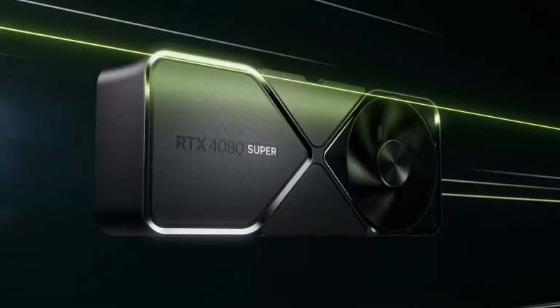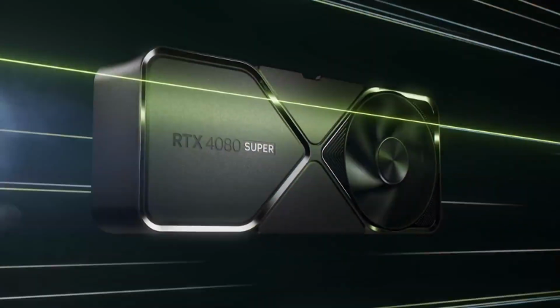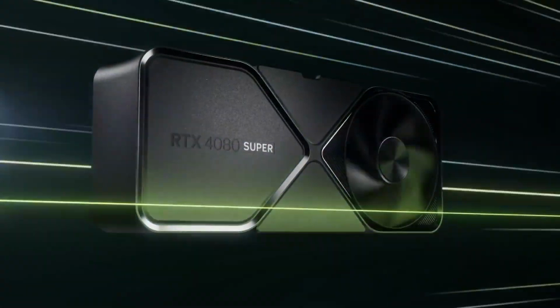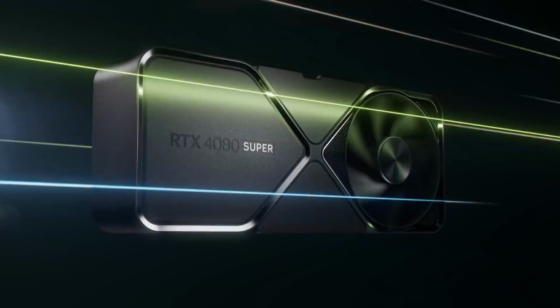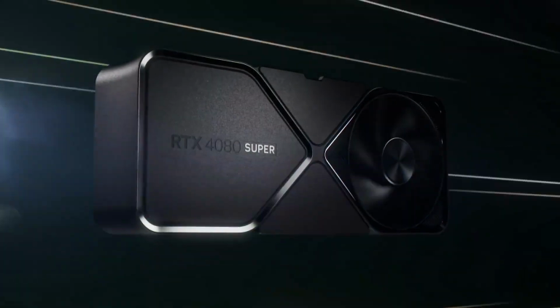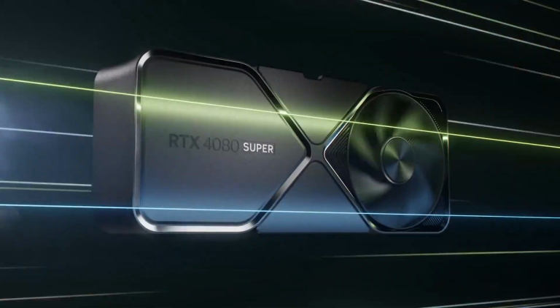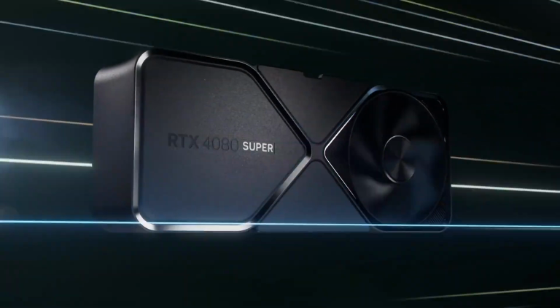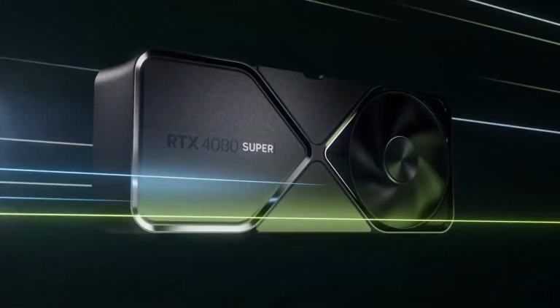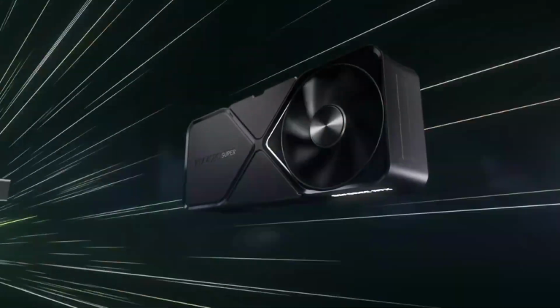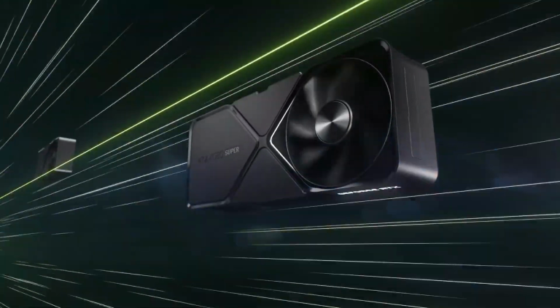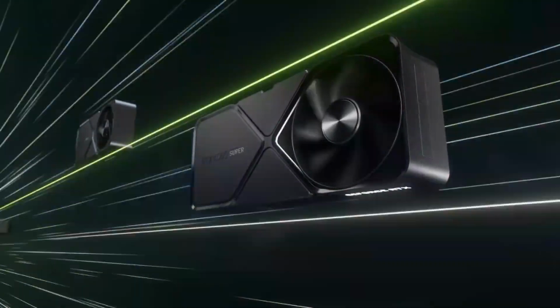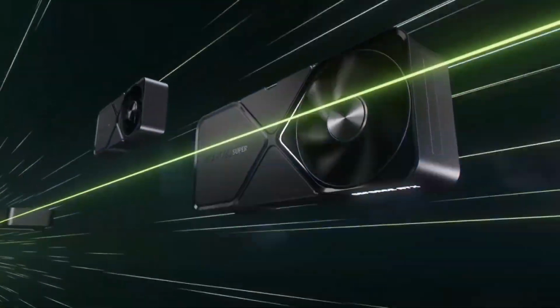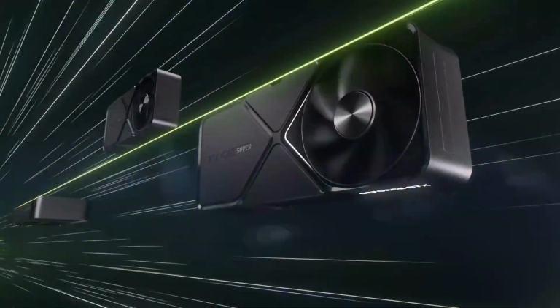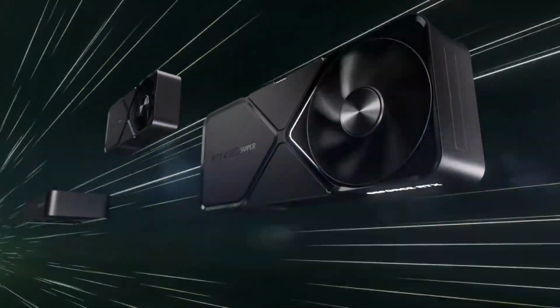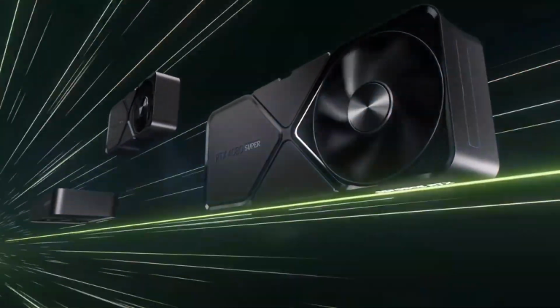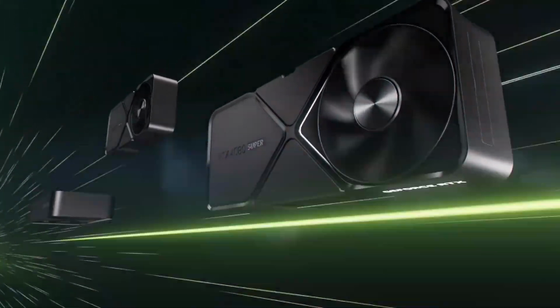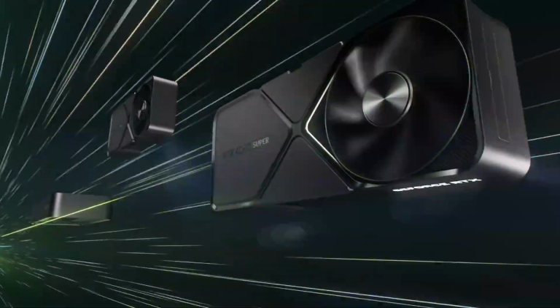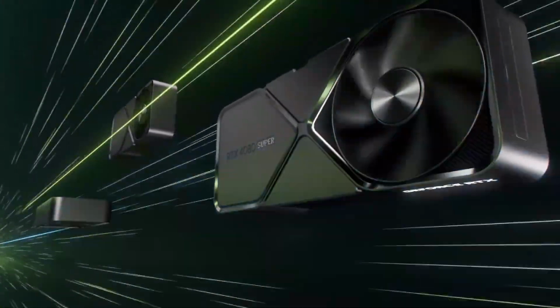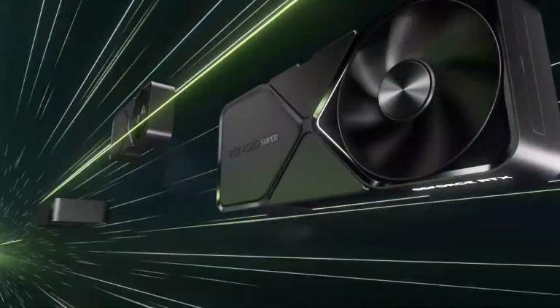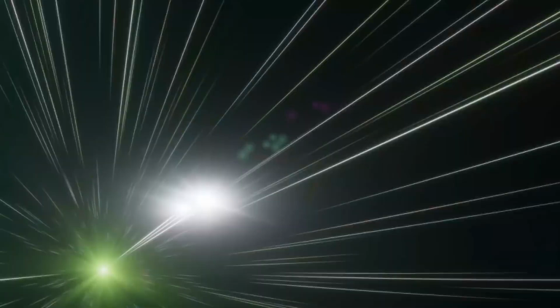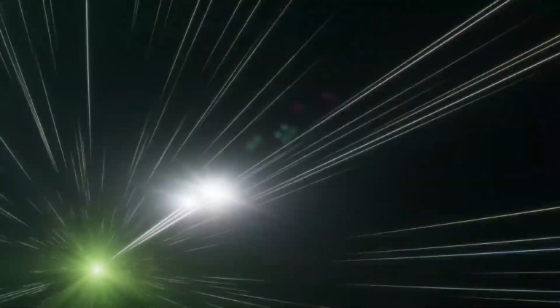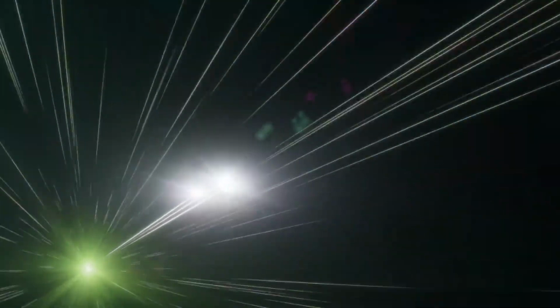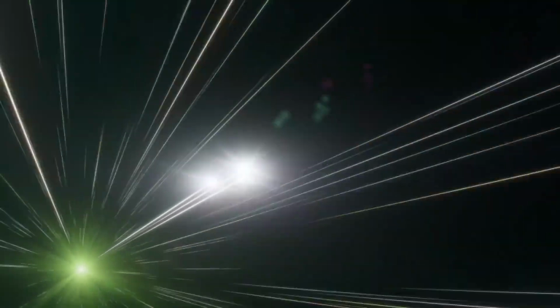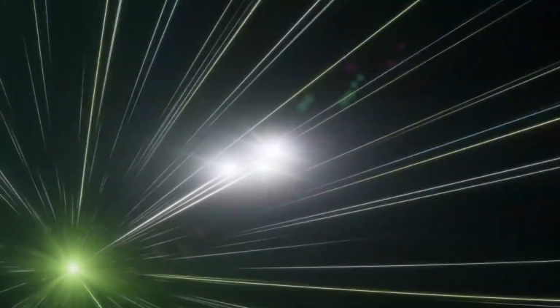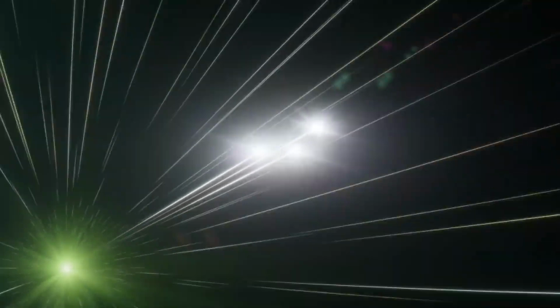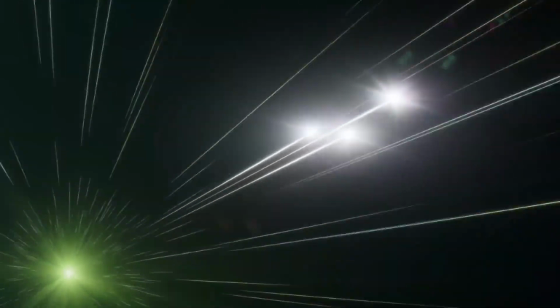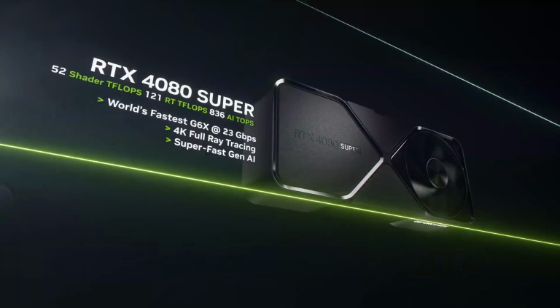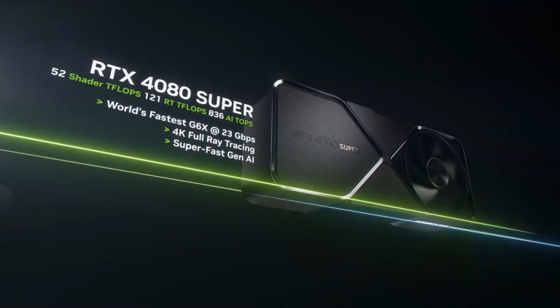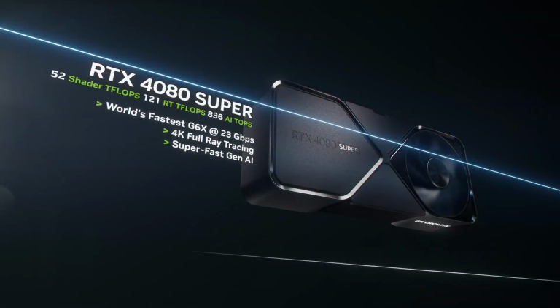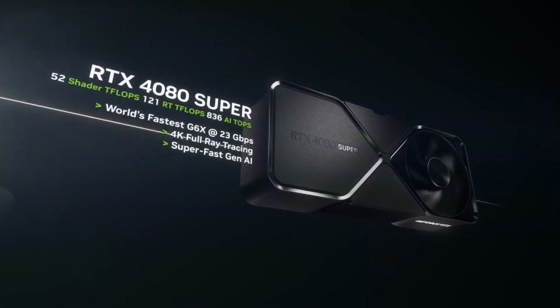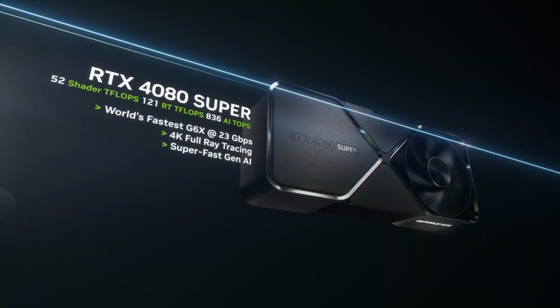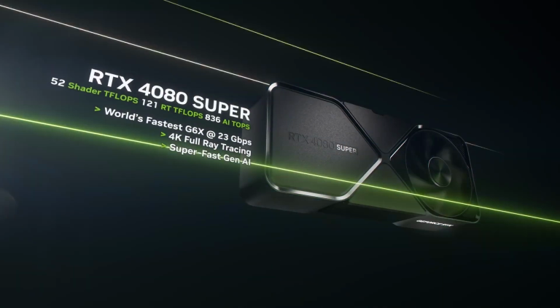and its high power consumption requires a beefy PSU. User experience: RTX on is mind-blowing. Cyberpunk looks like a next-gen game with this card. DLSS 3.0 is a game-changer, though I wish it worked in more games. The price is steep, but for the performance, it's worth it for me.